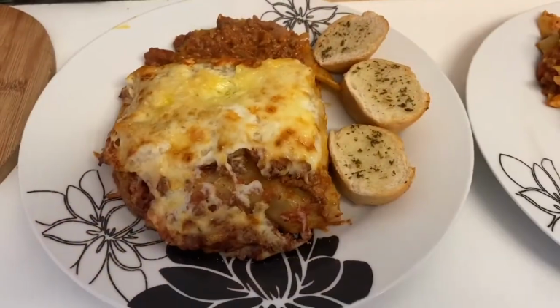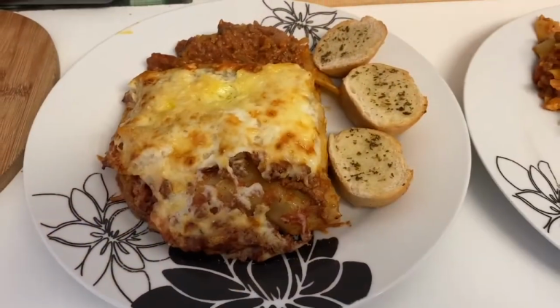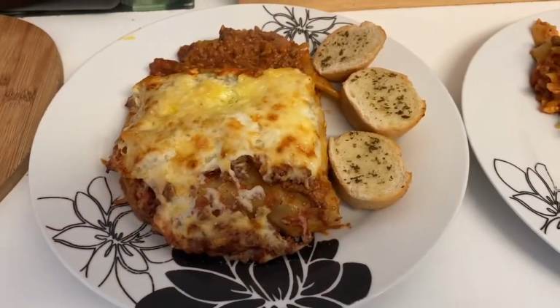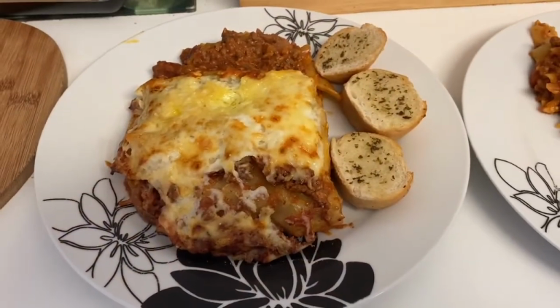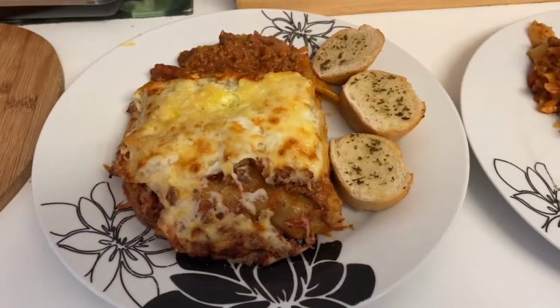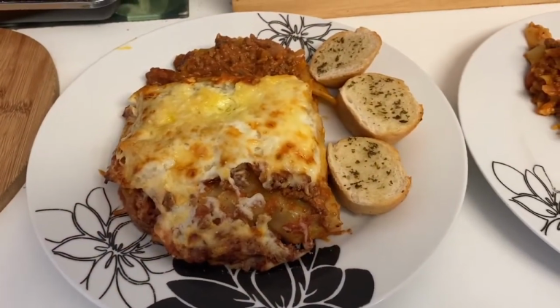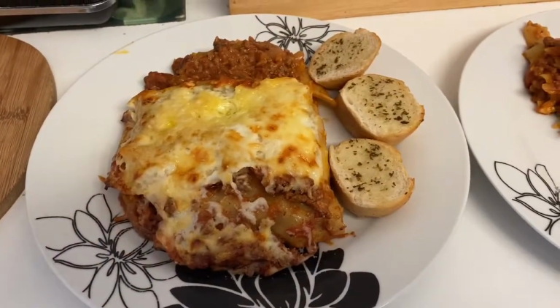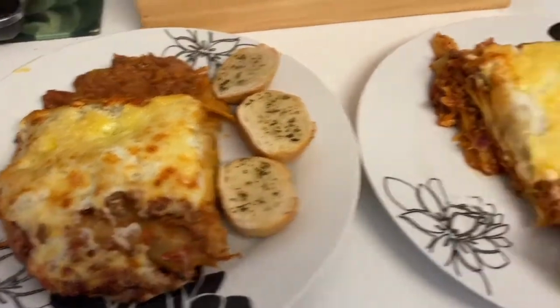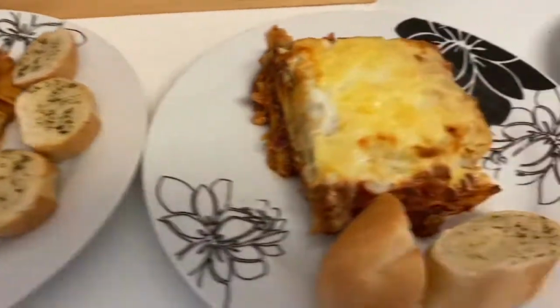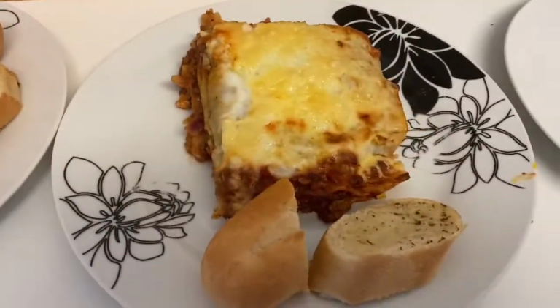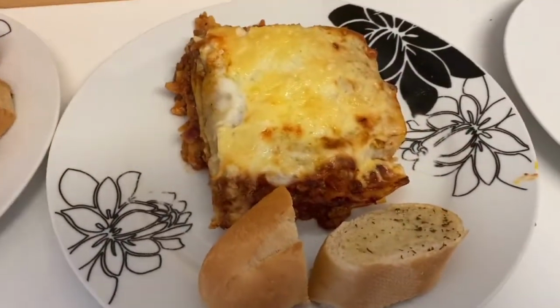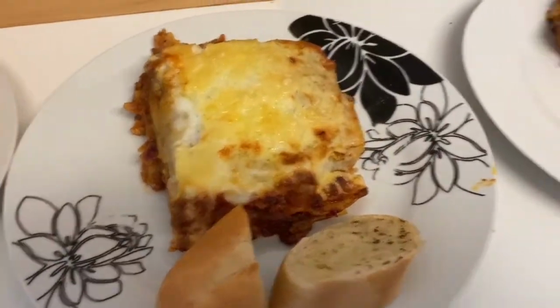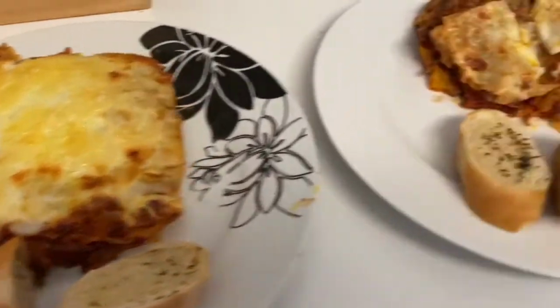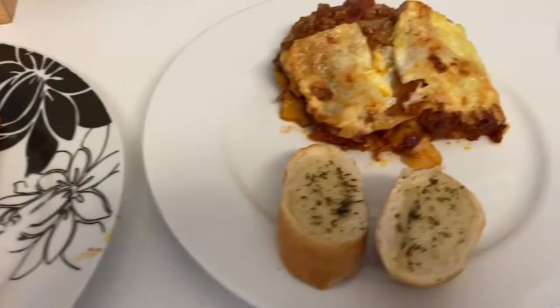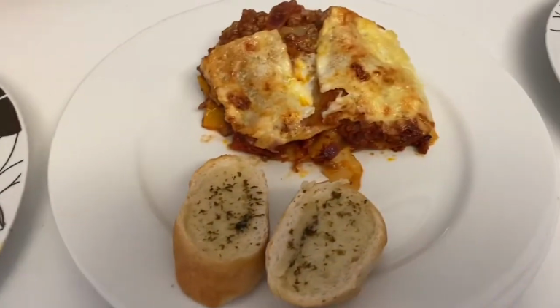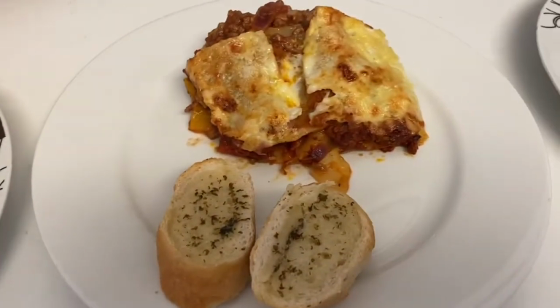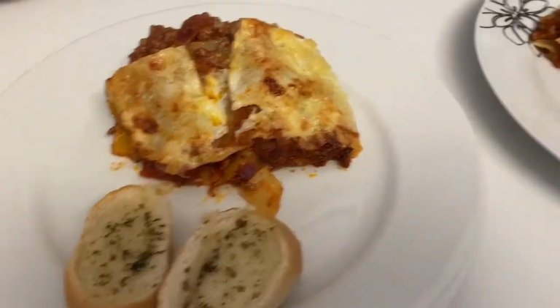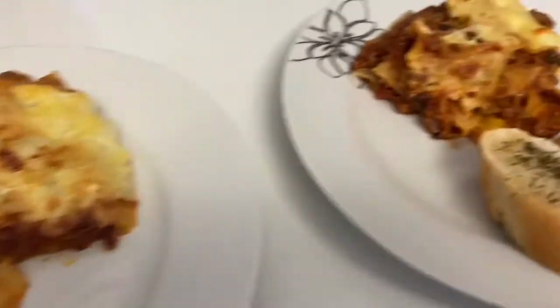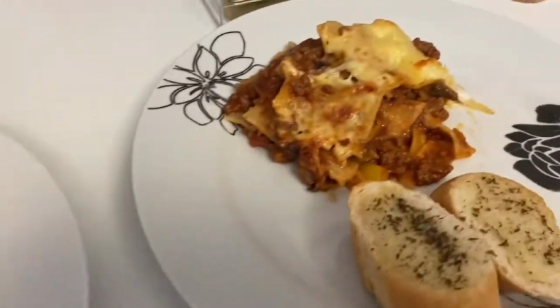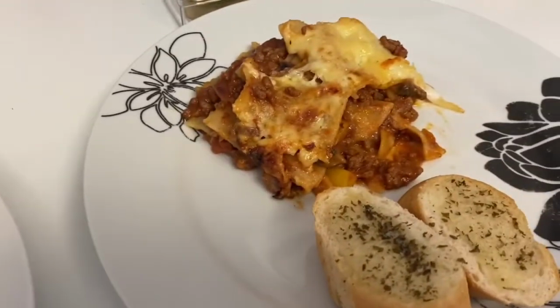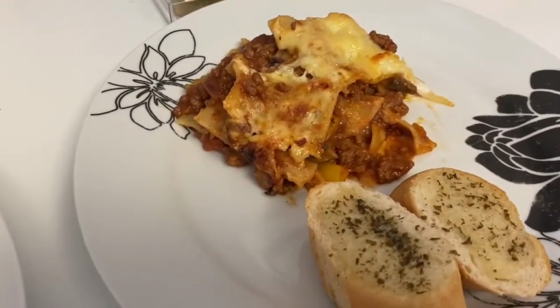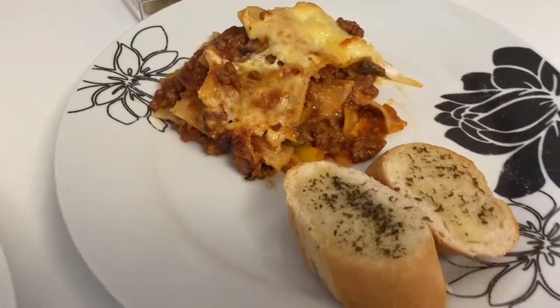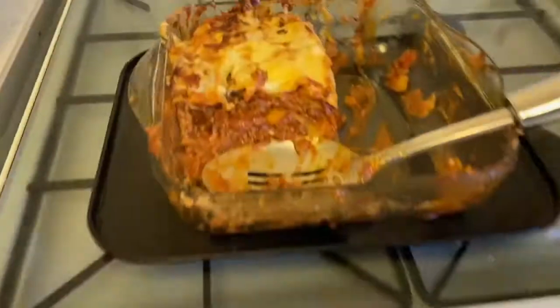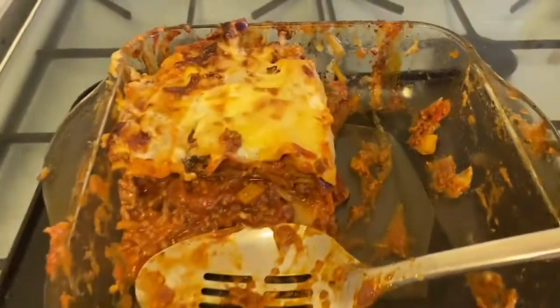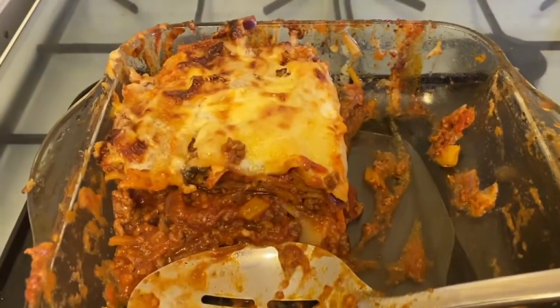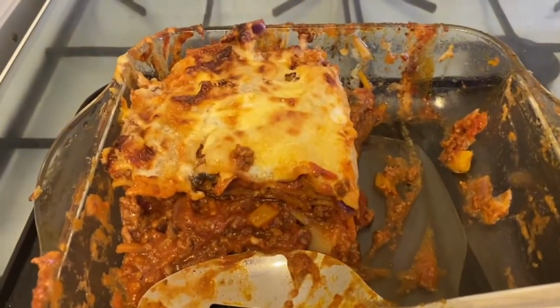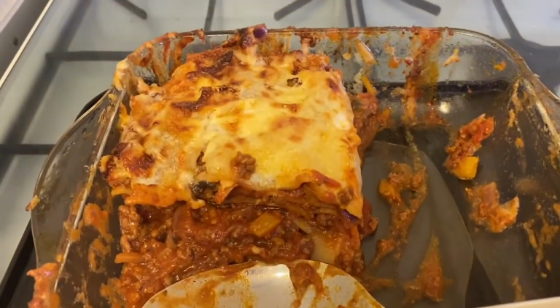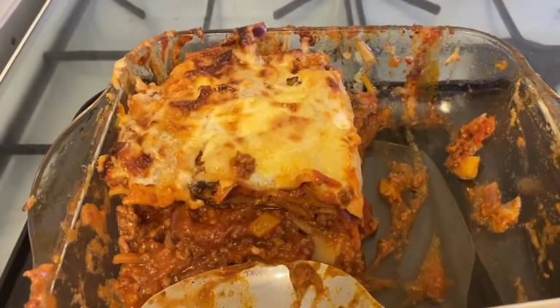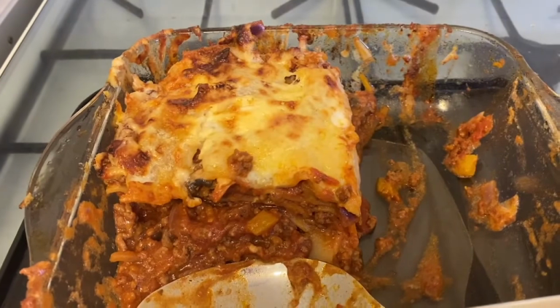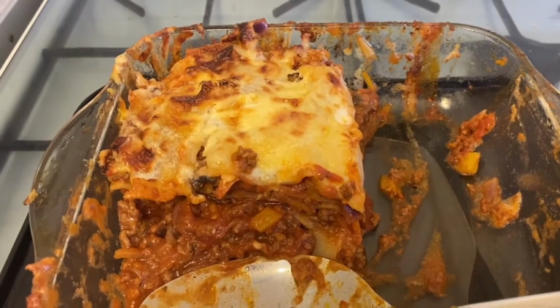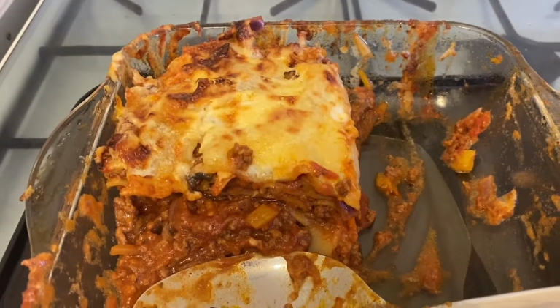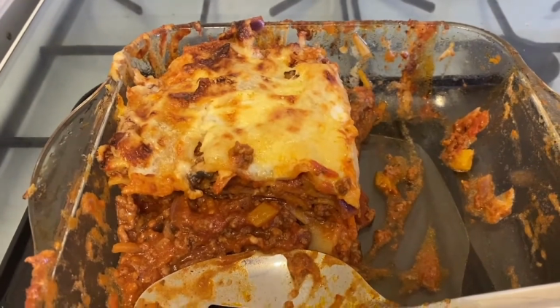And here's our dinner plated up — my husband's, mine, Archie's and Henry's. We do have a portion left over as well which will do somebody for lunch.